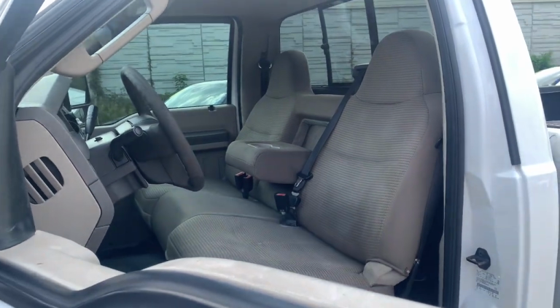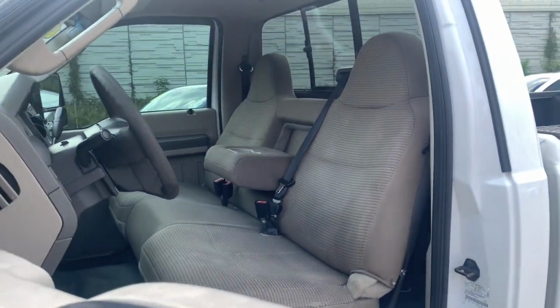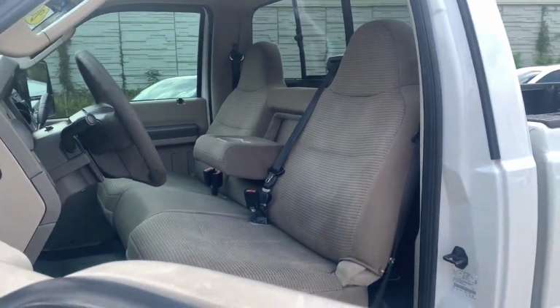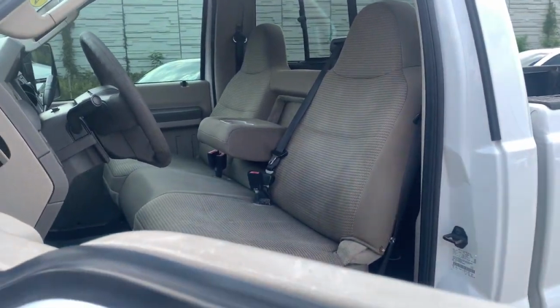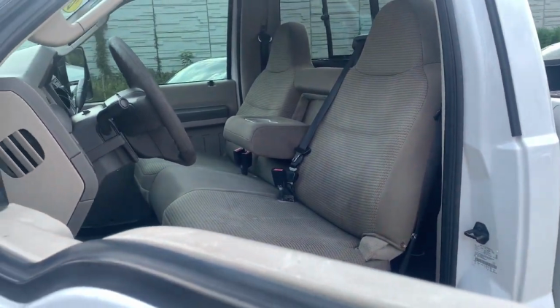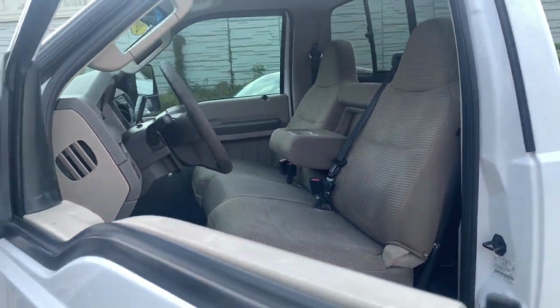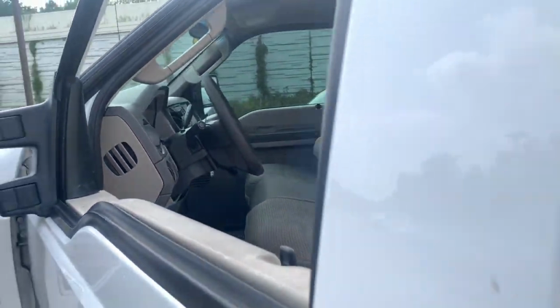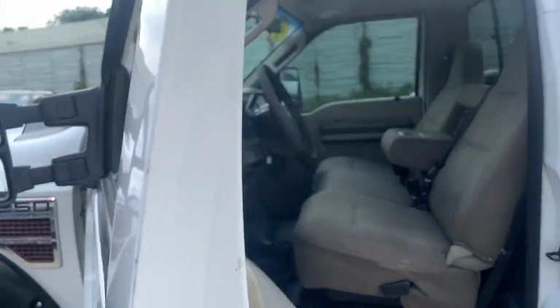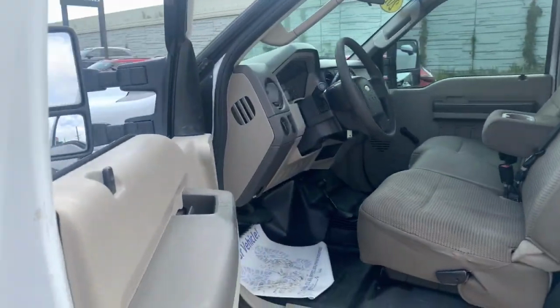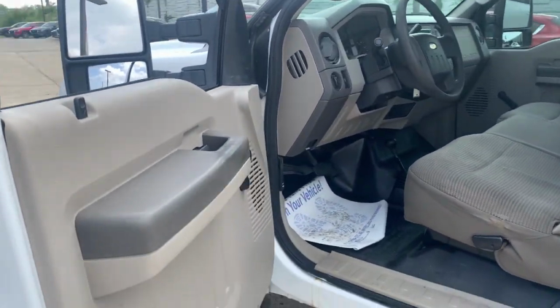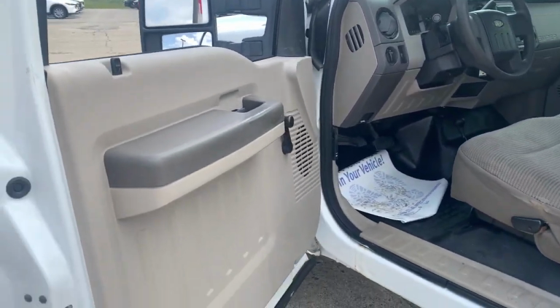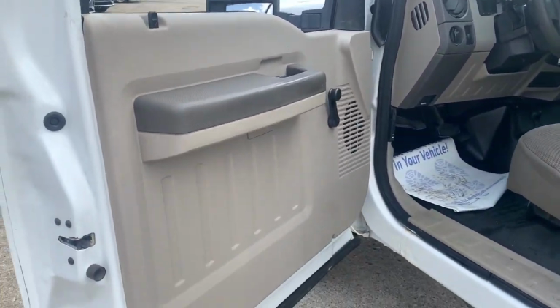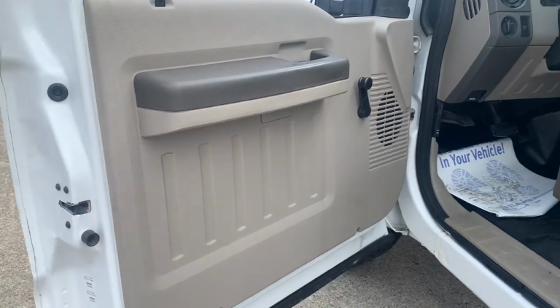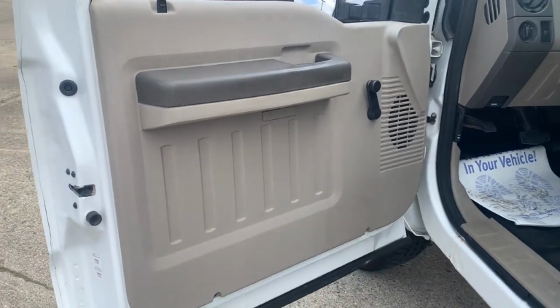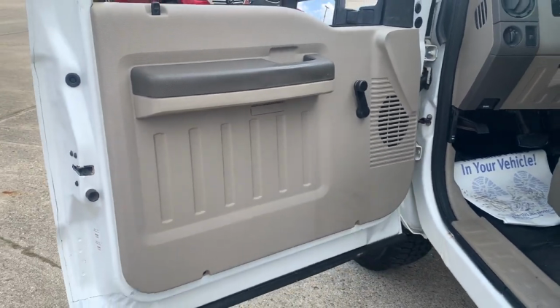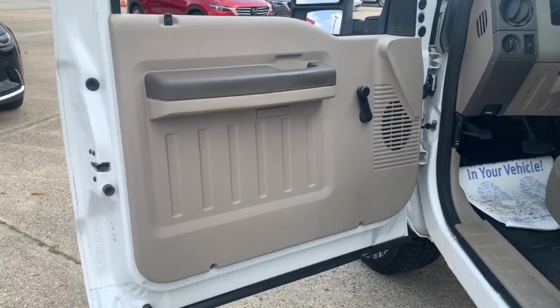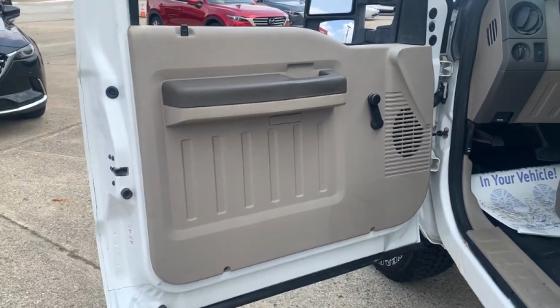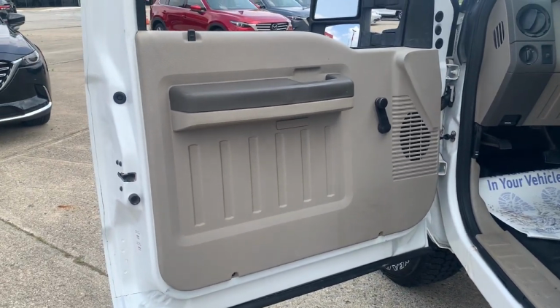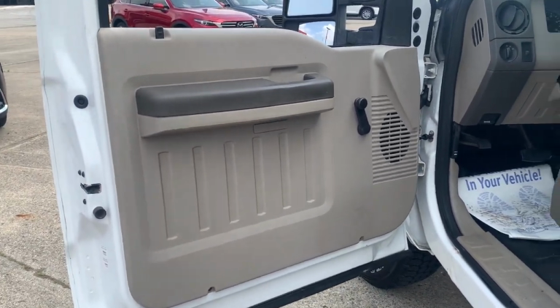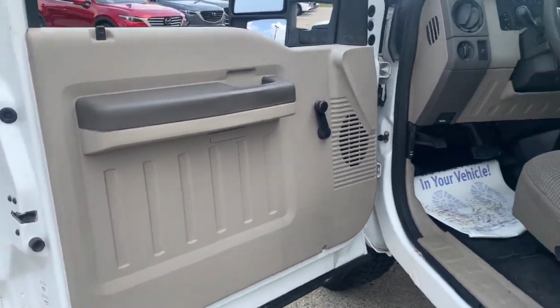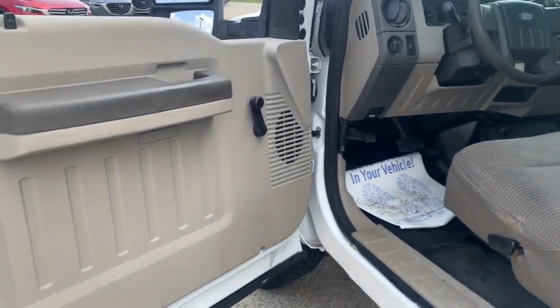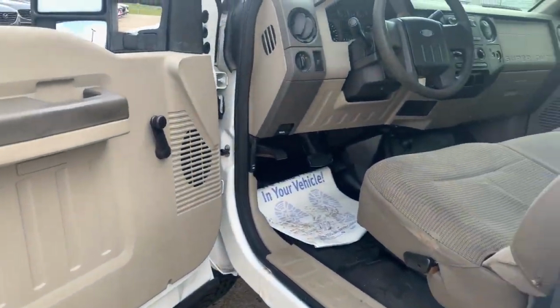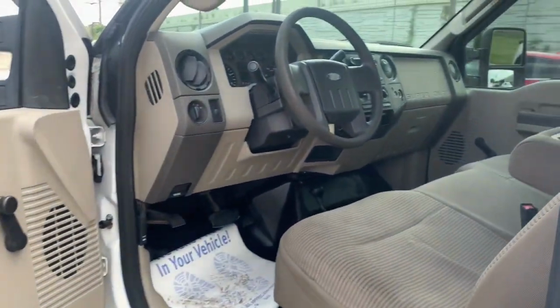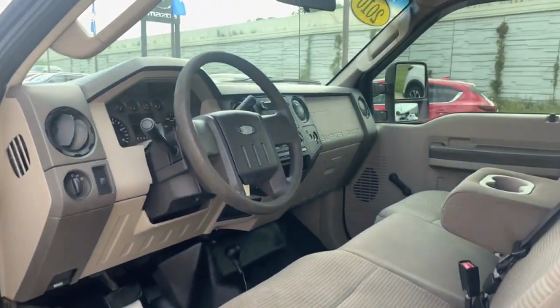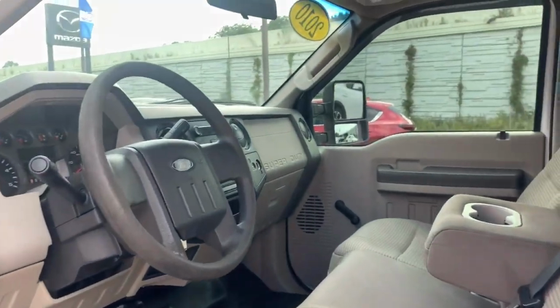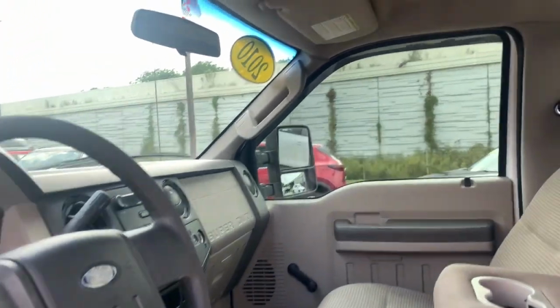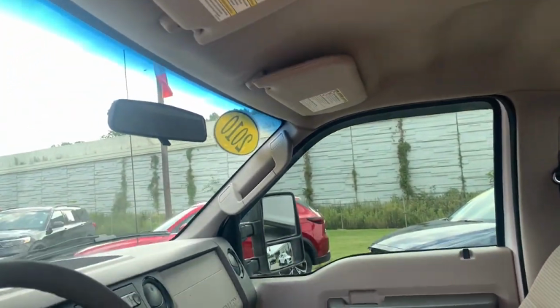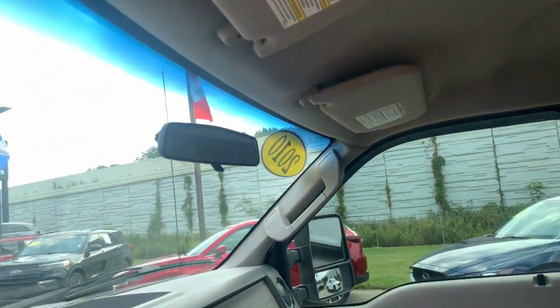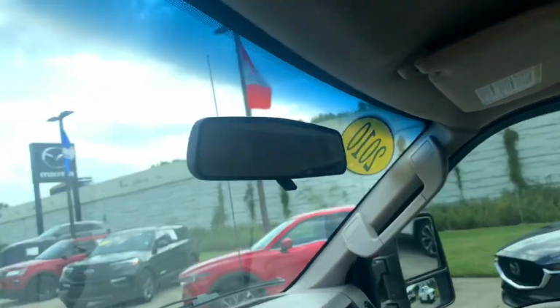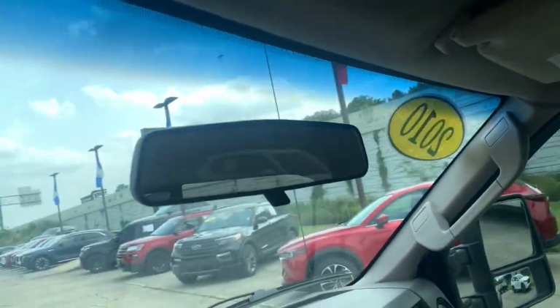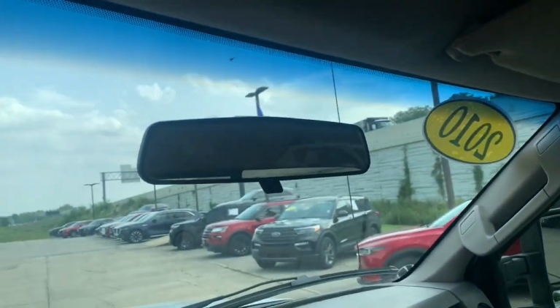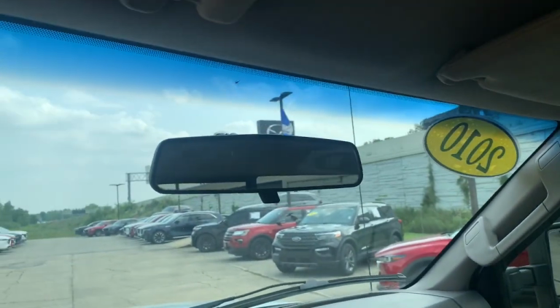Keyless entry, four-wheel drive, heated mirrors, alarm, tow hitch, tow hooks, intermittent wipers, tire pressure monitoring system, passenger vanity mirror, trip computer.